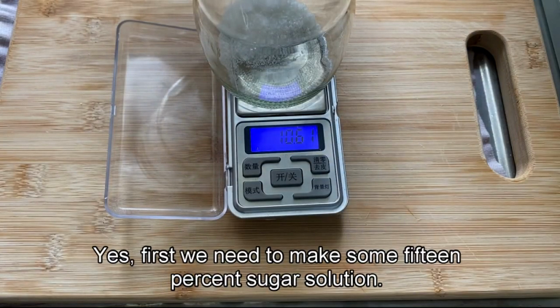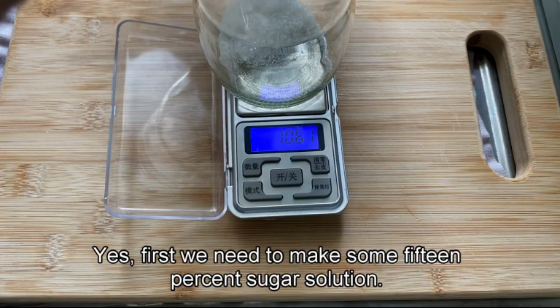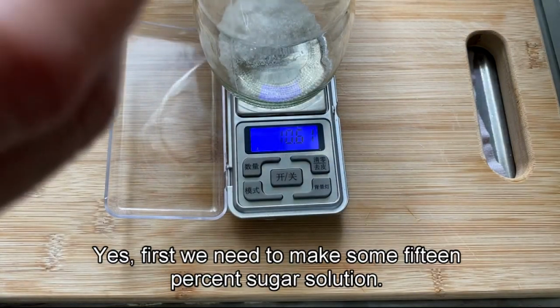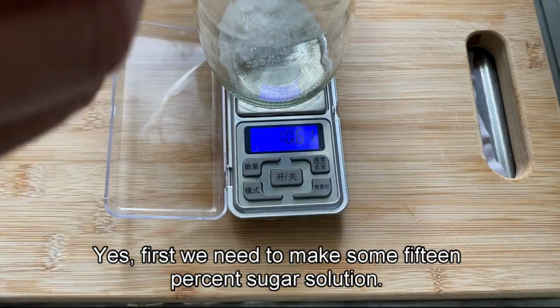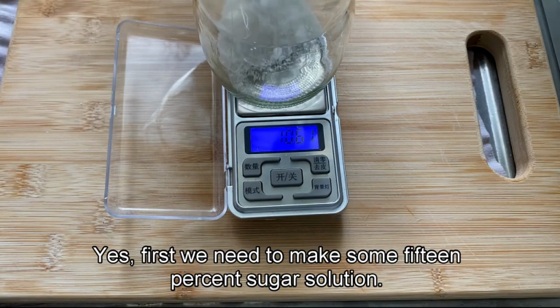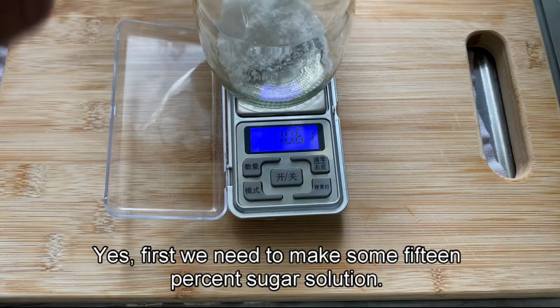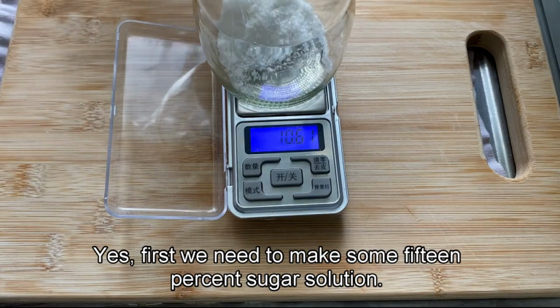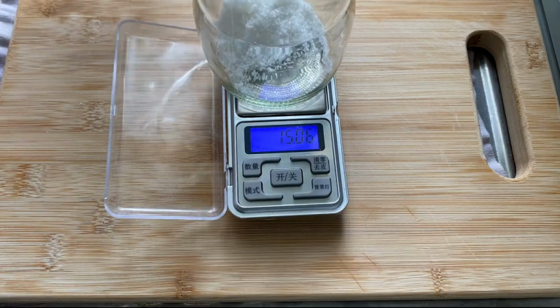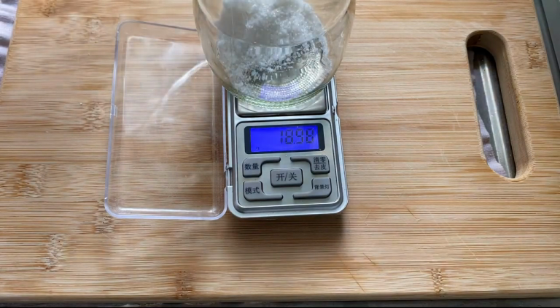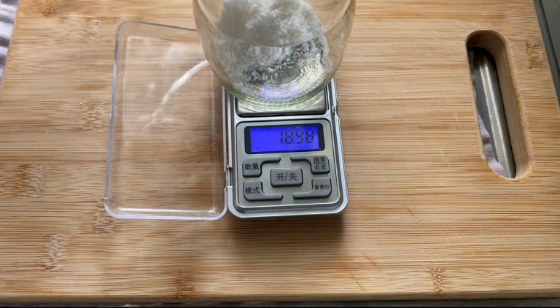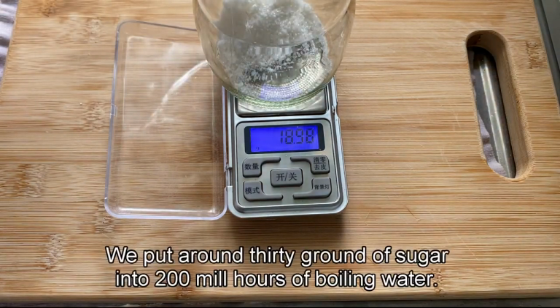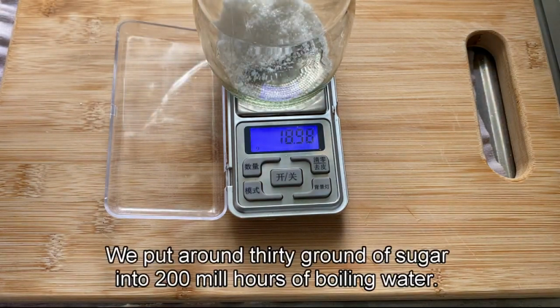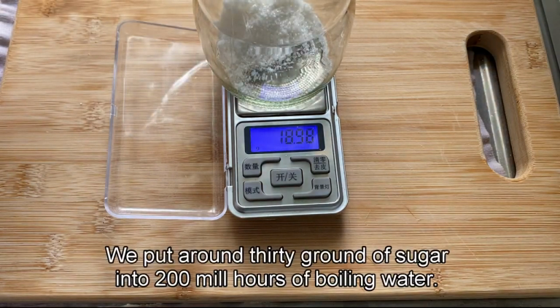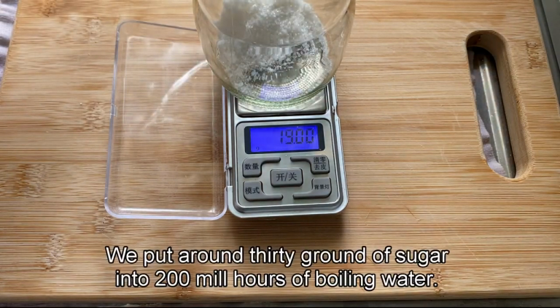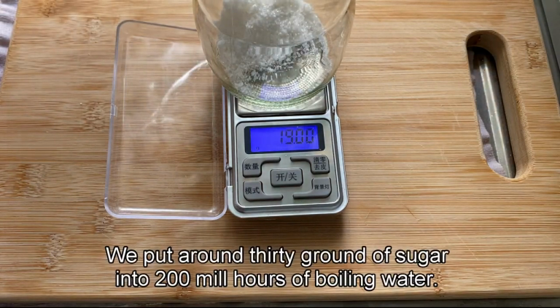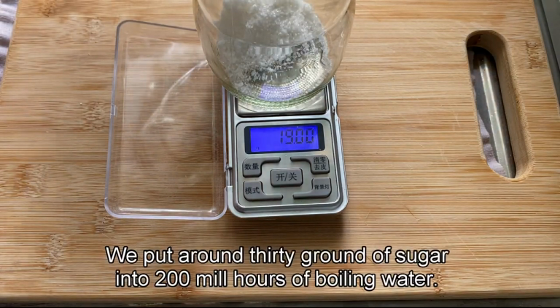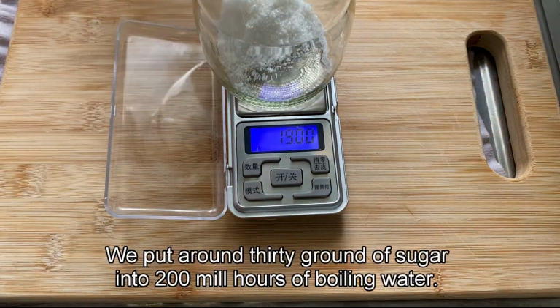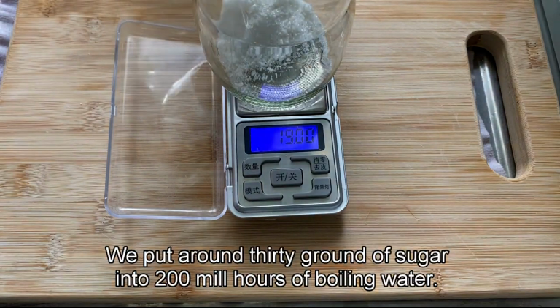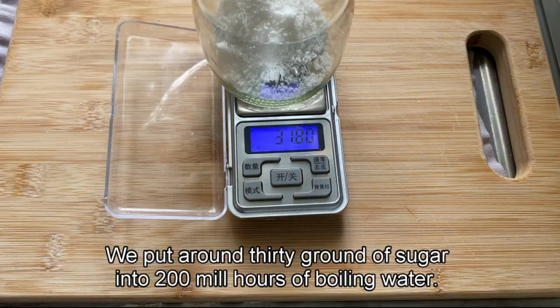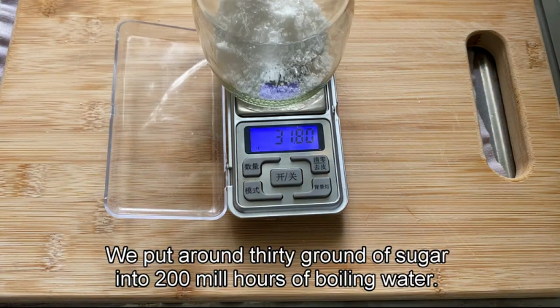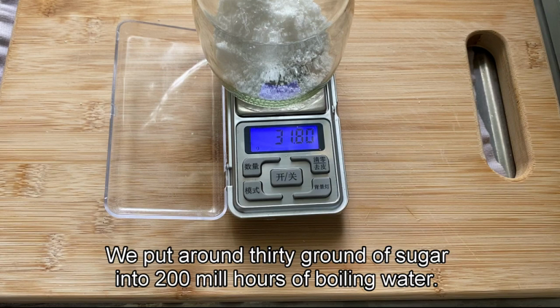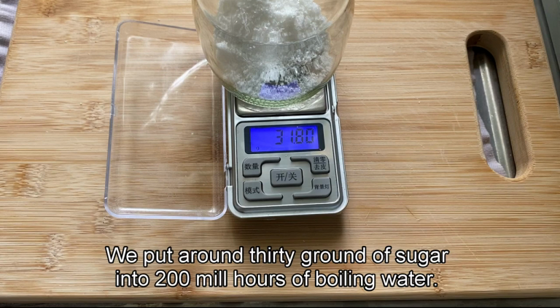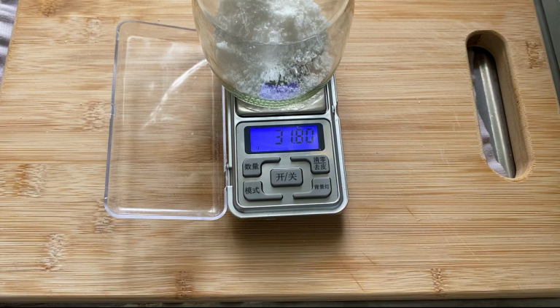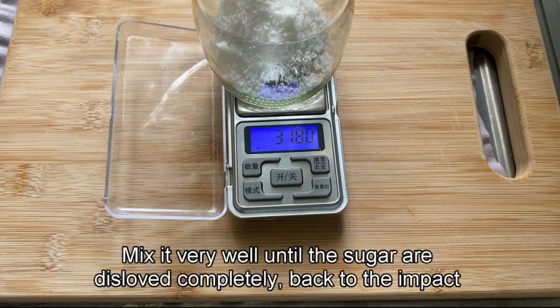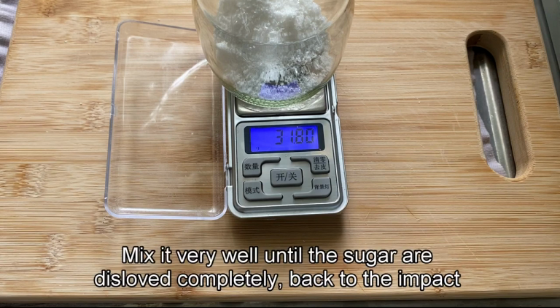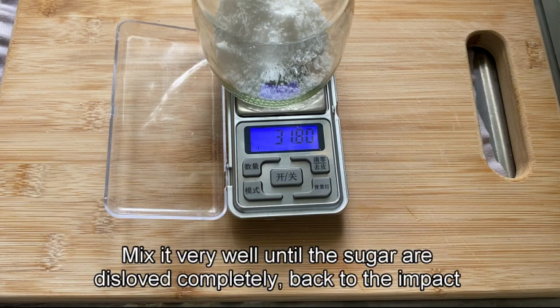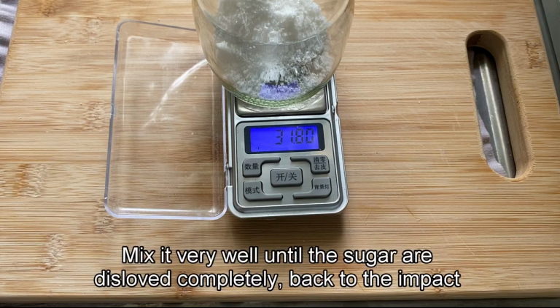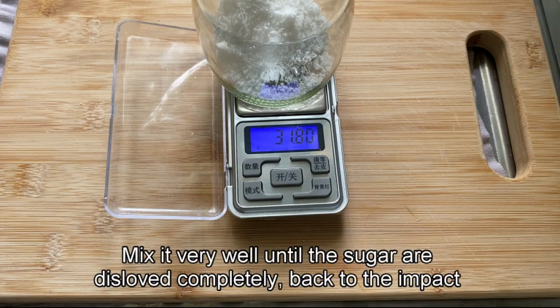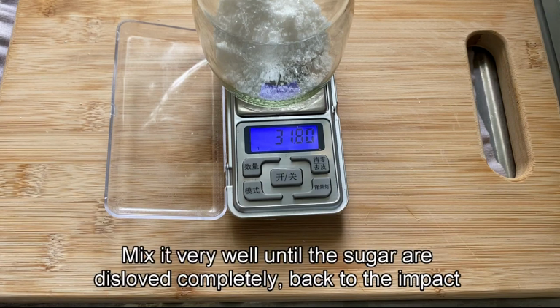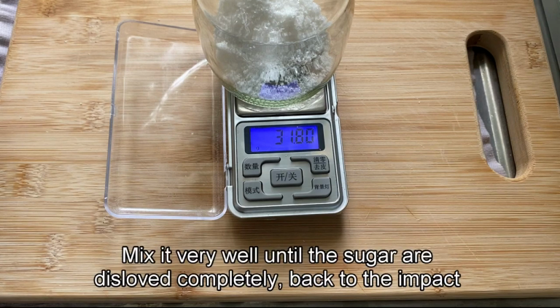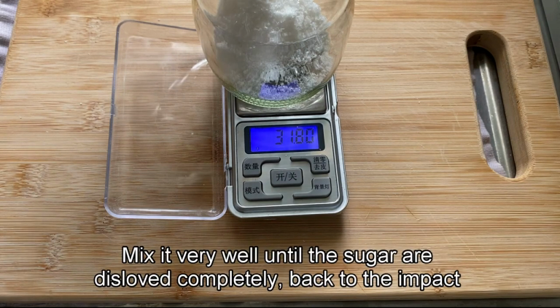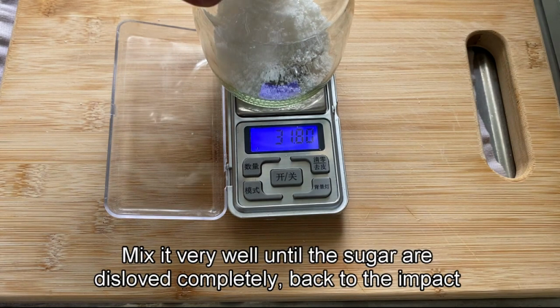First, we need to make some 15% sugar solution. We put around 30 grams of sugar into 200 ml of boiling water and mix it very well until the sugar is dissolved completely.